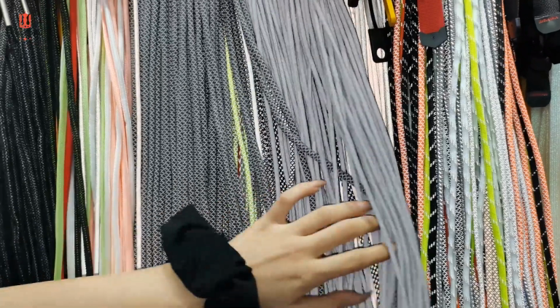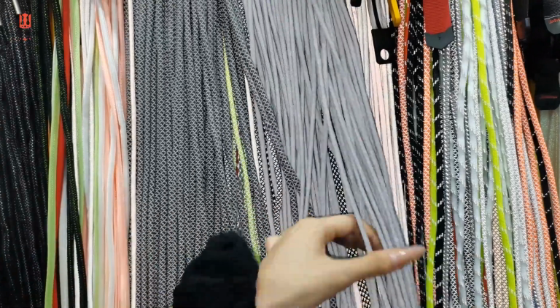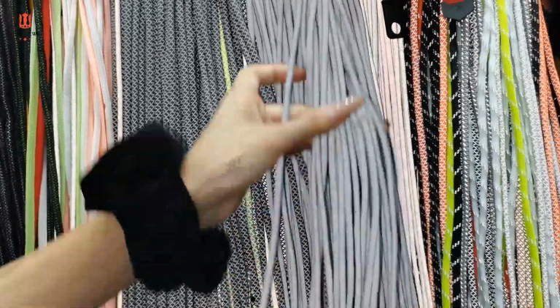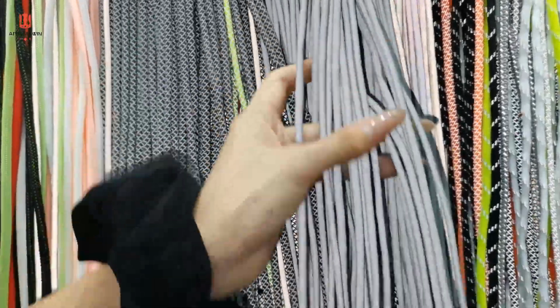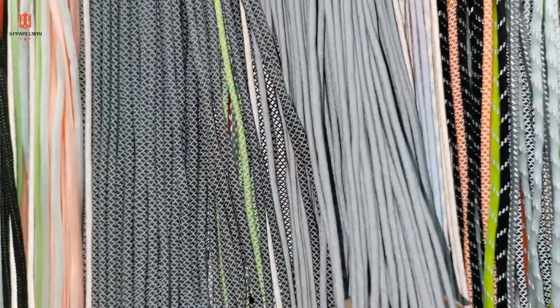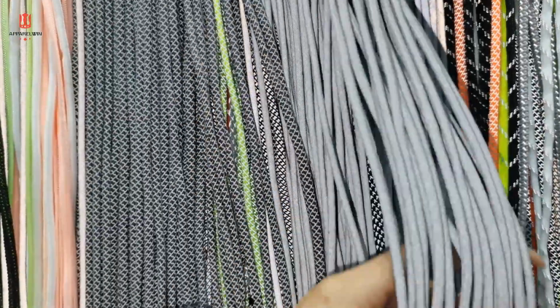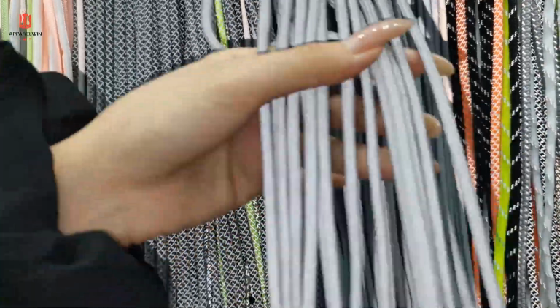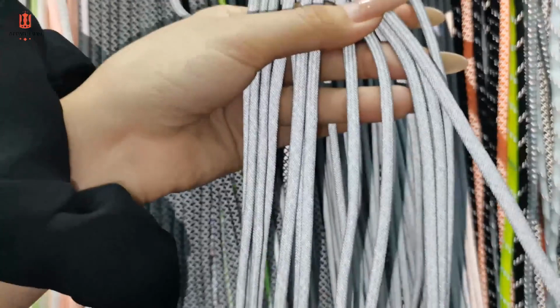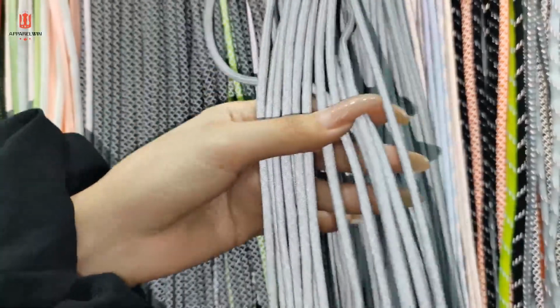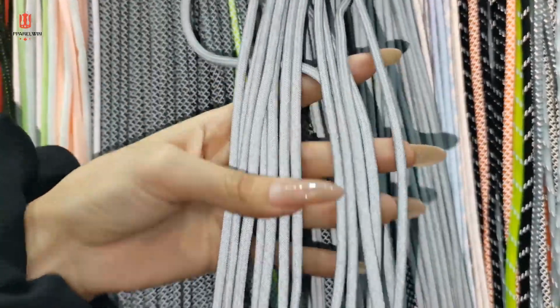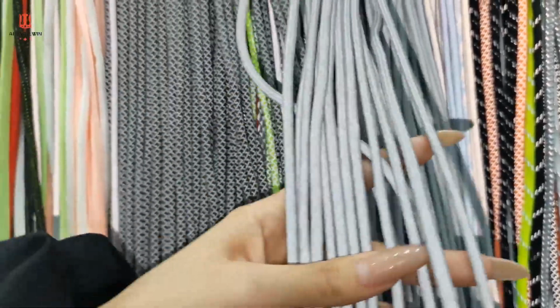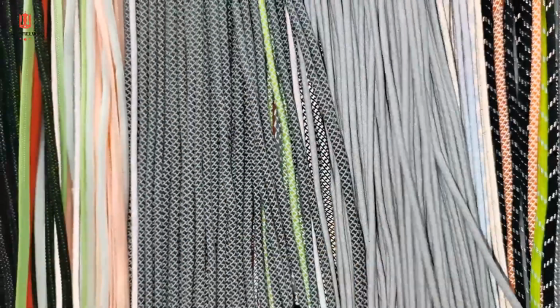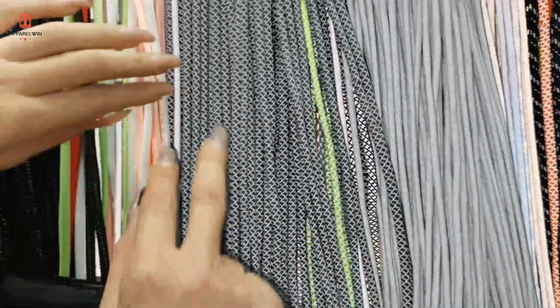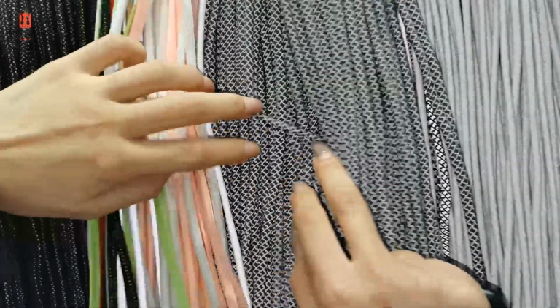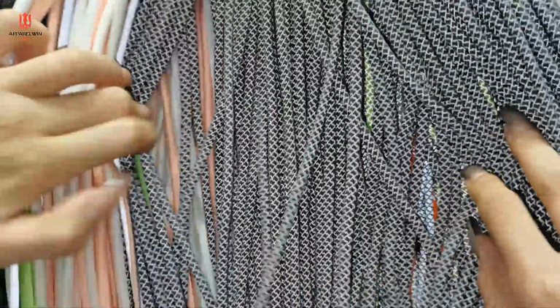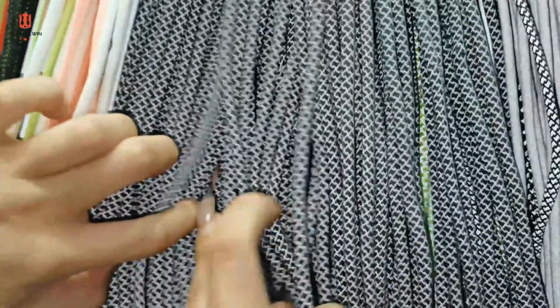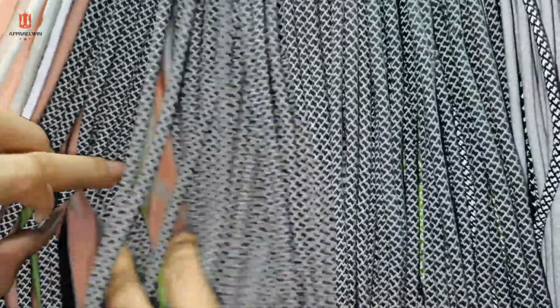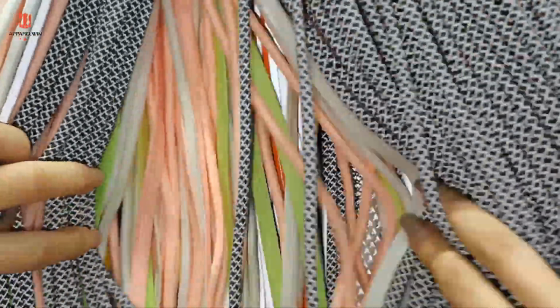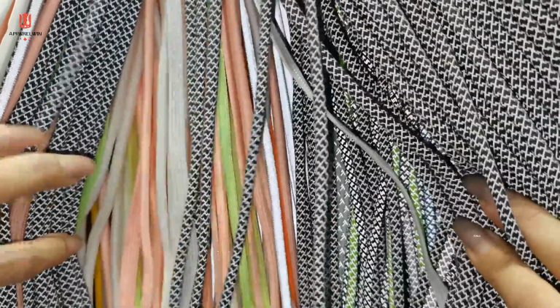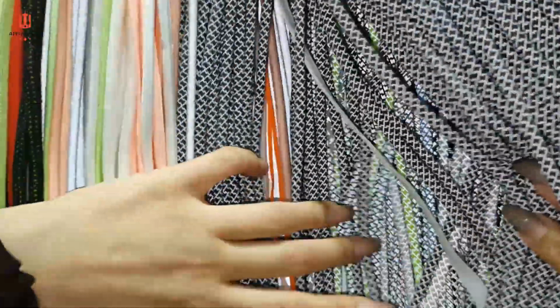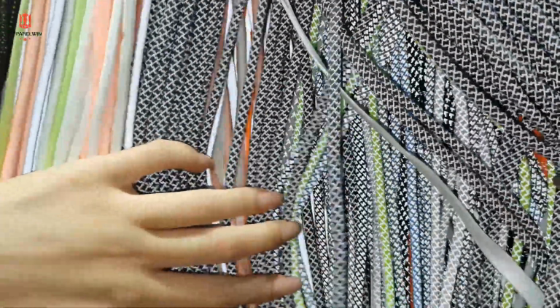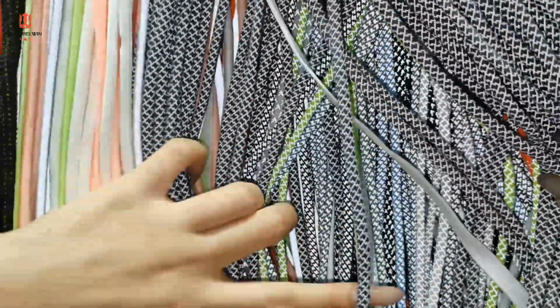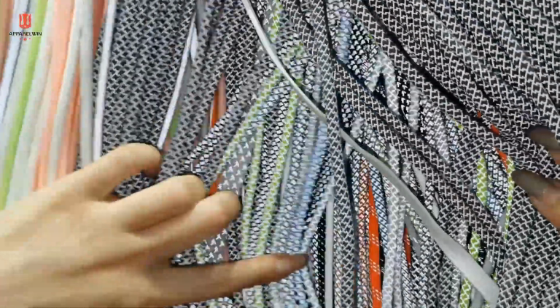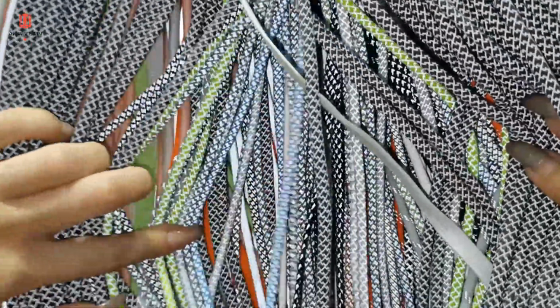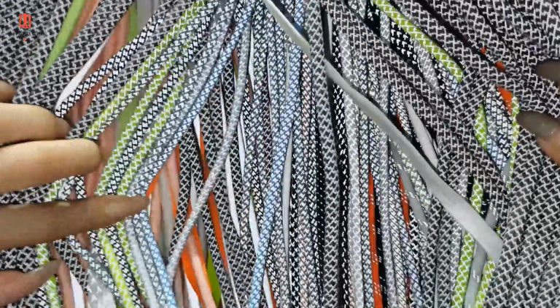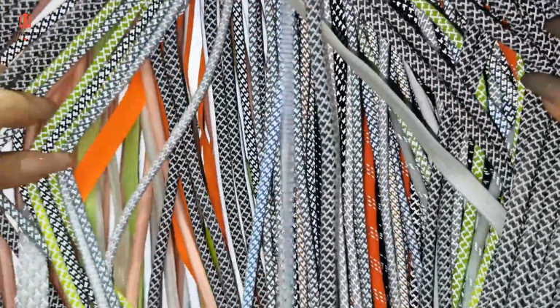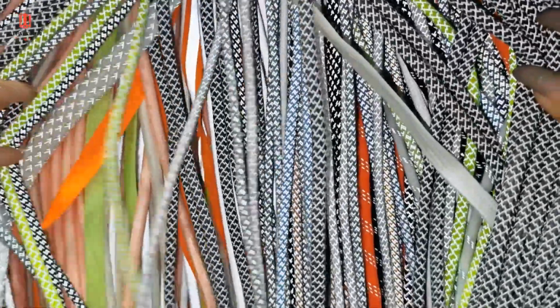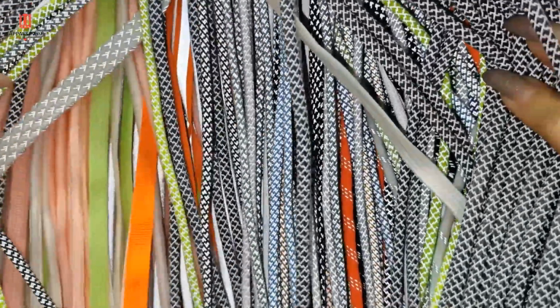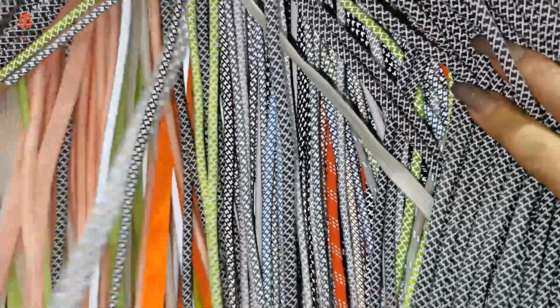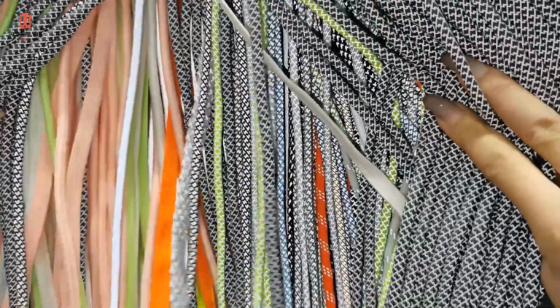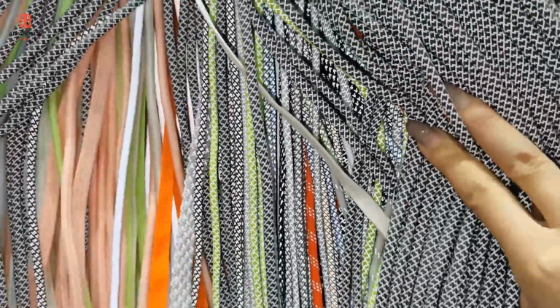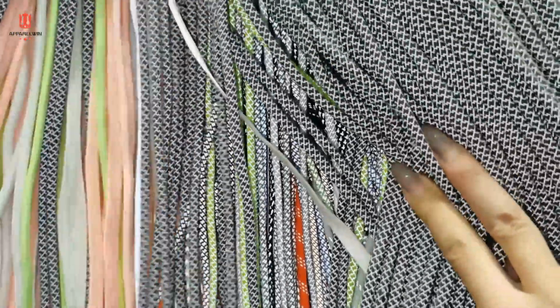And these are fully reflective — the whole string is reflective. But actually, we also have some particle-reflected strings right here. It's very beautiful, available in different colors and designs.